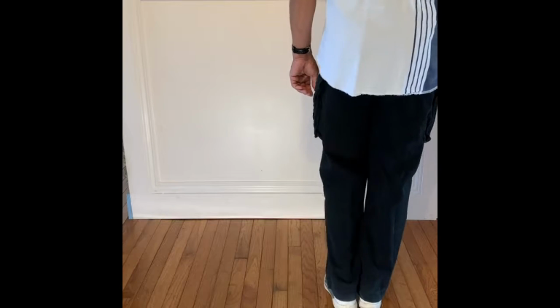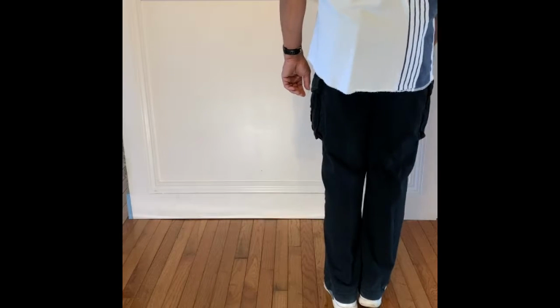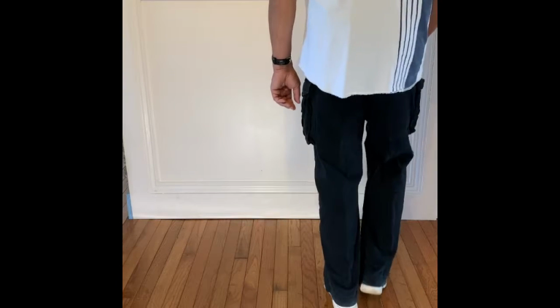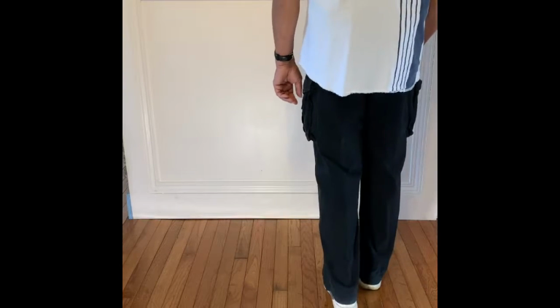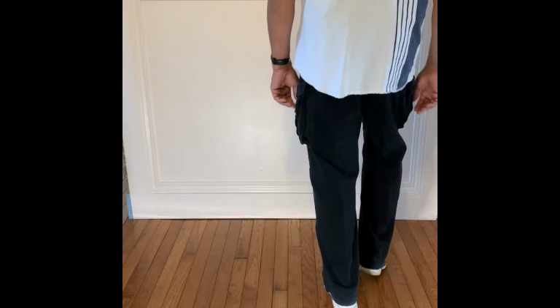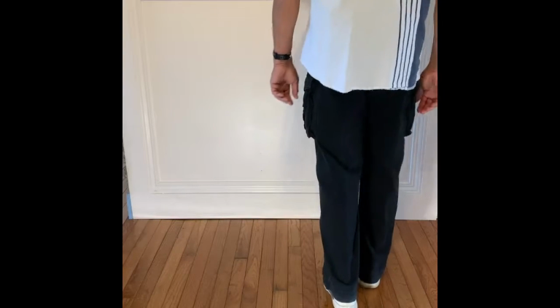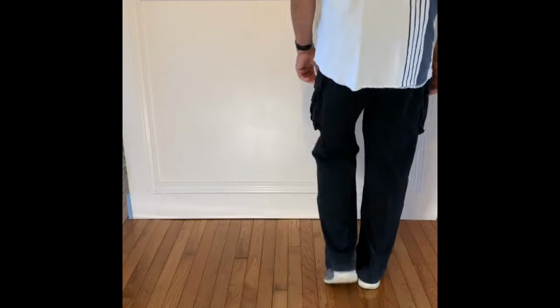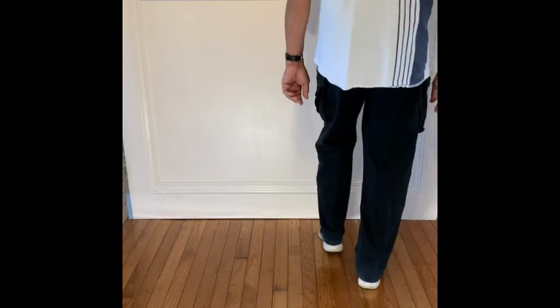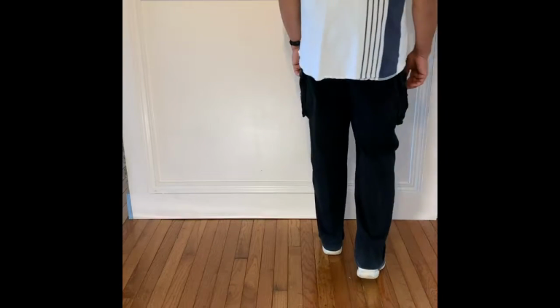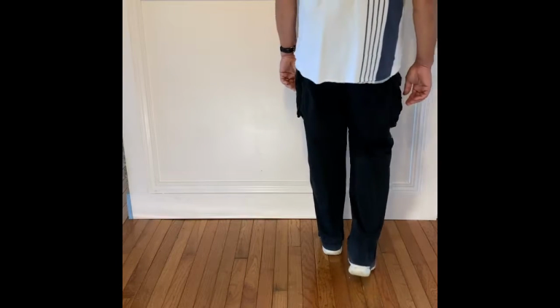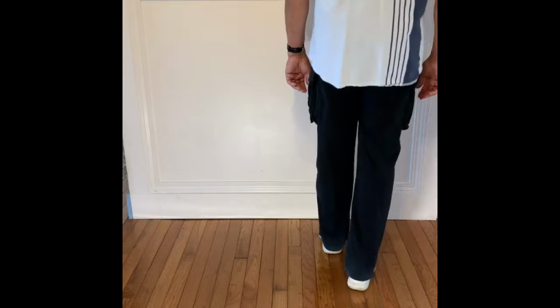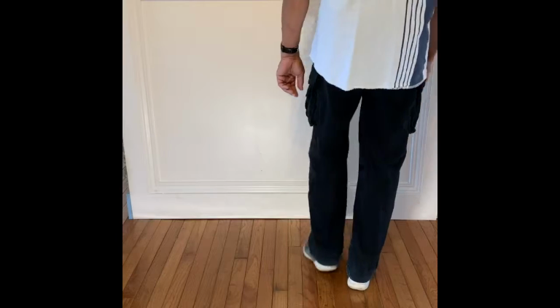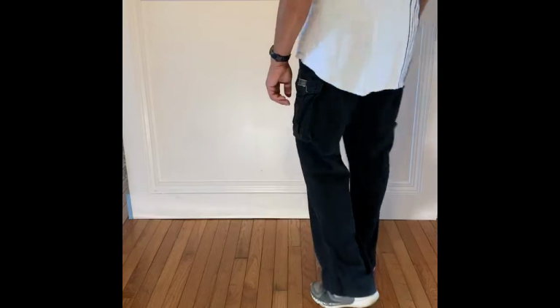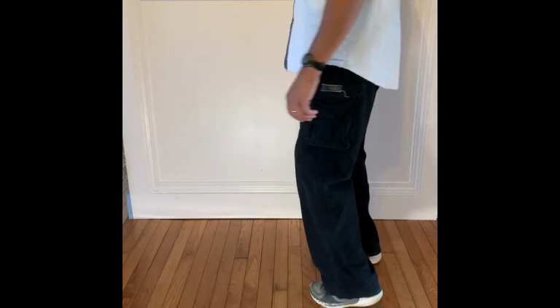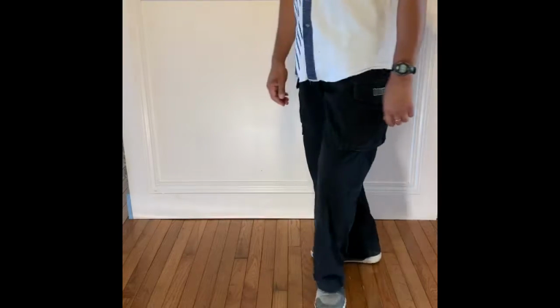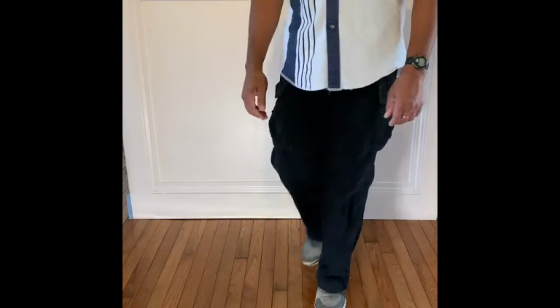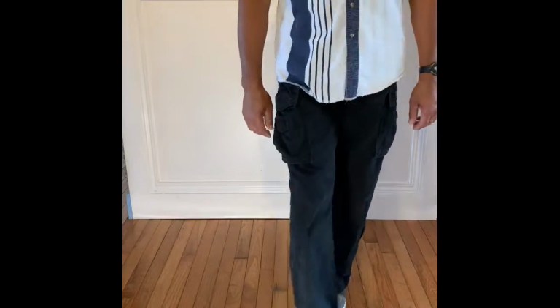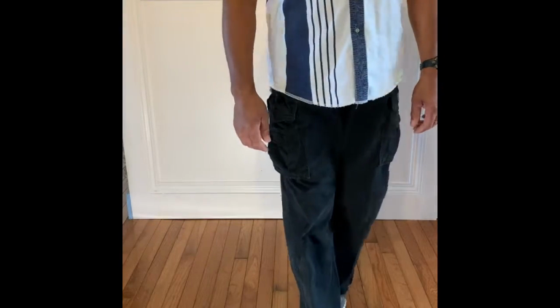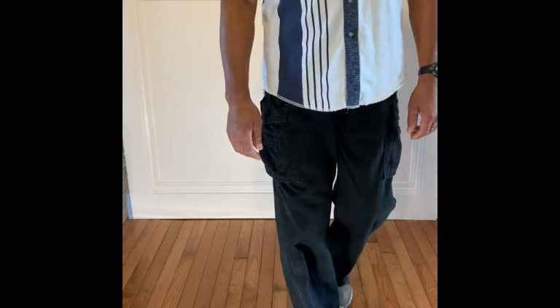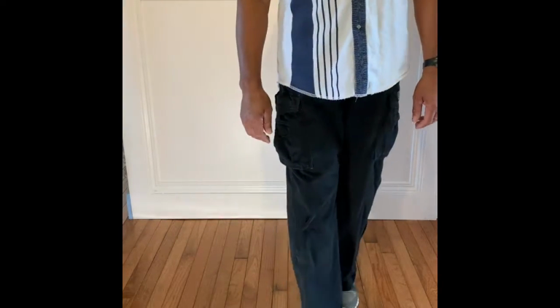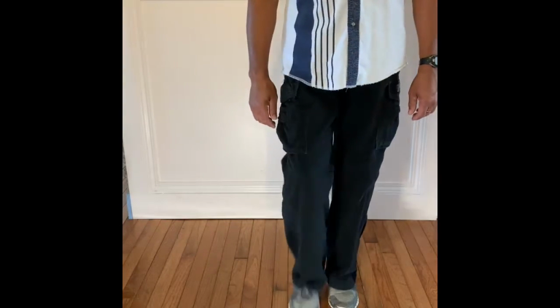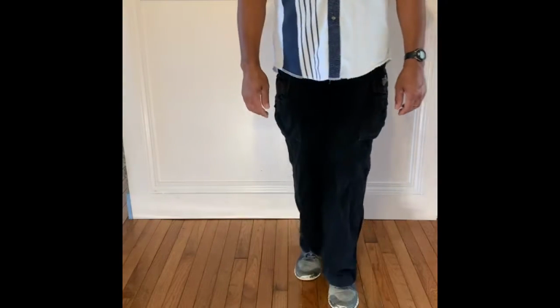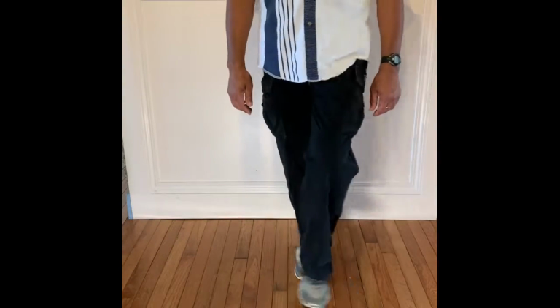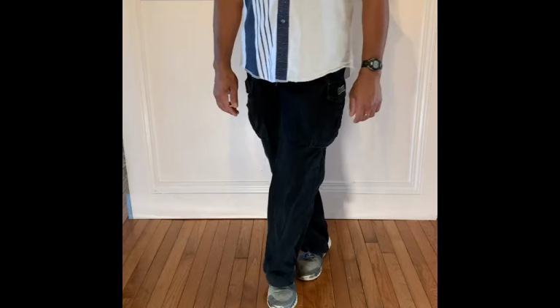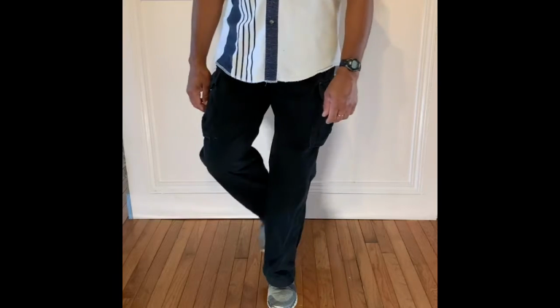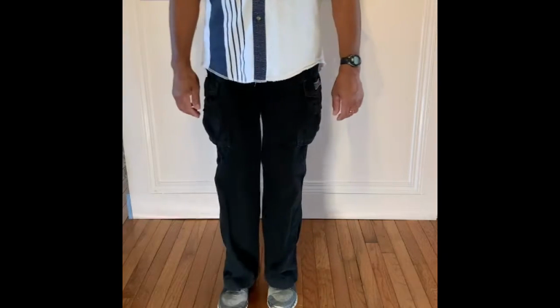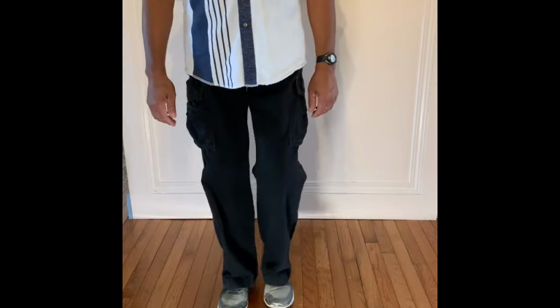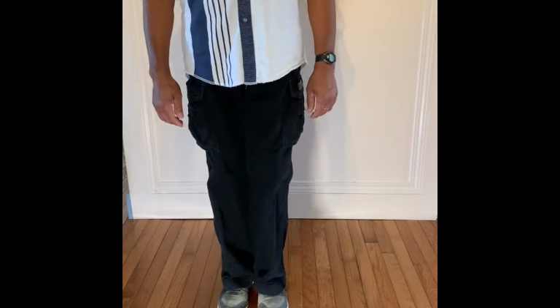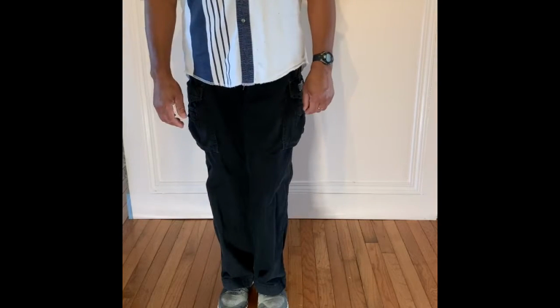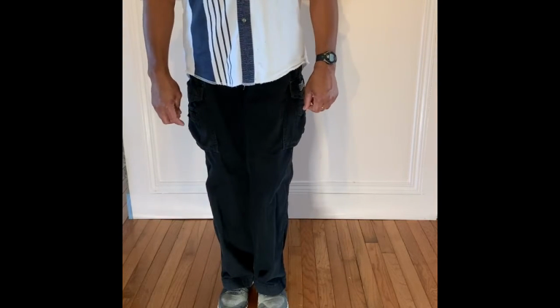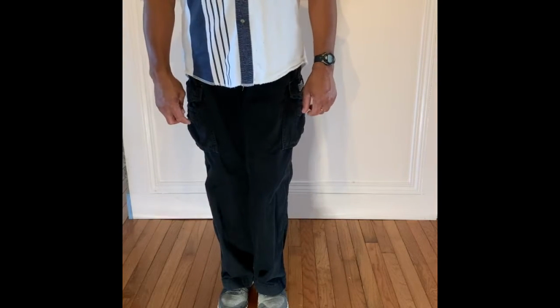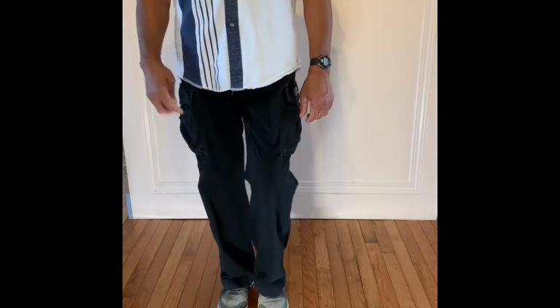Four, five, and six, seven, eight. One and two, three, four, five, six, seven, eight. That ends the dance.